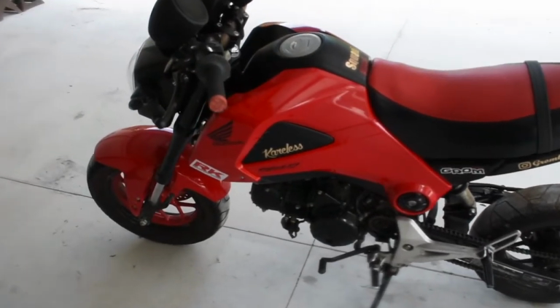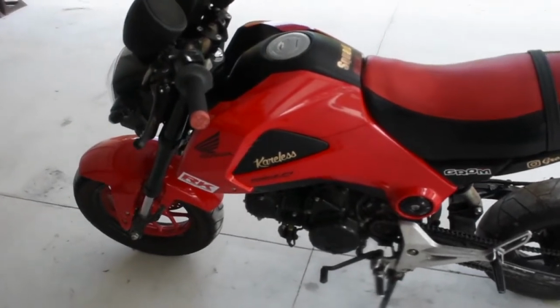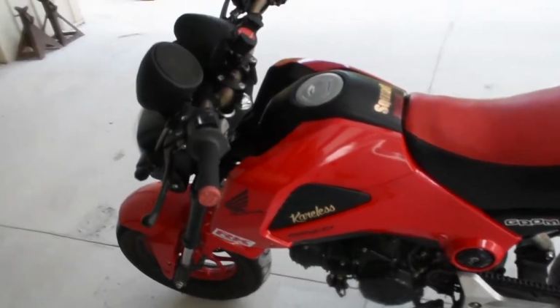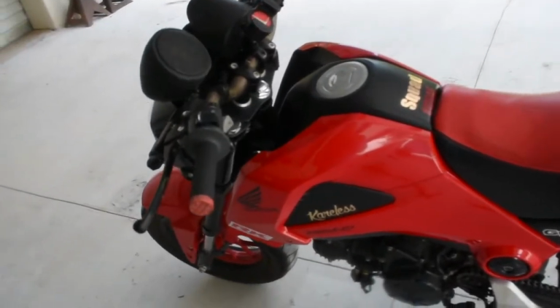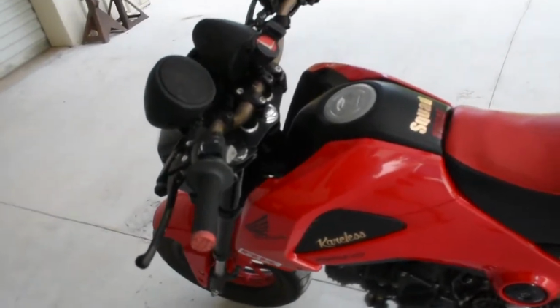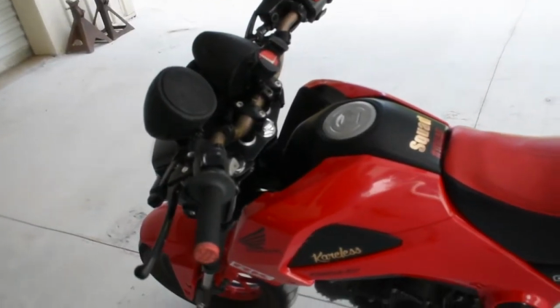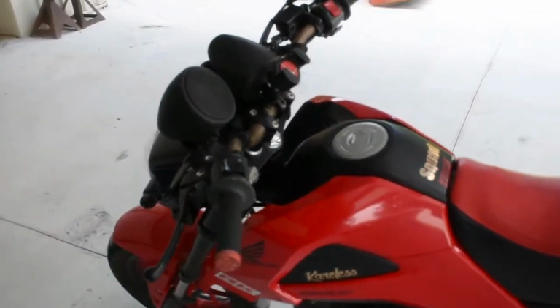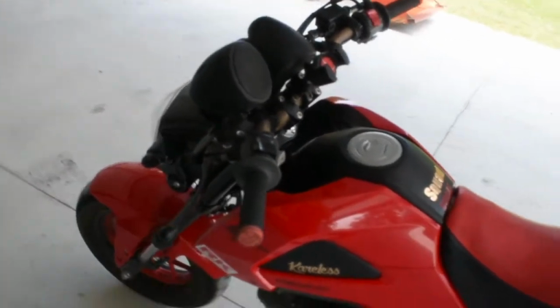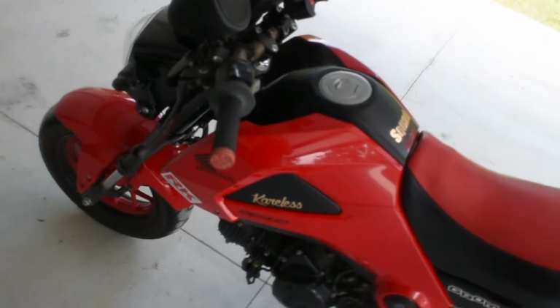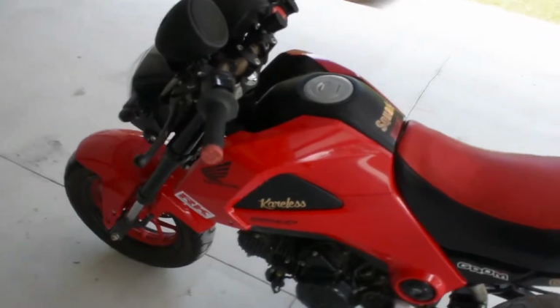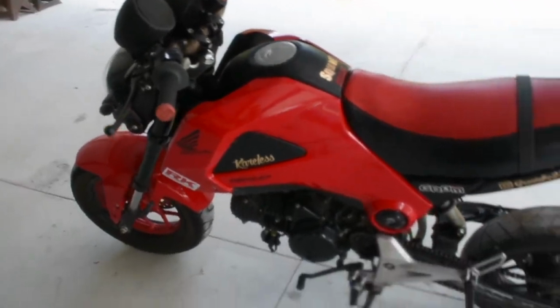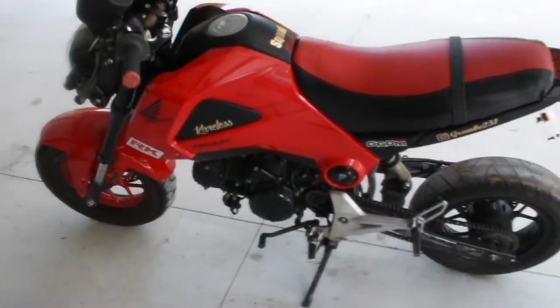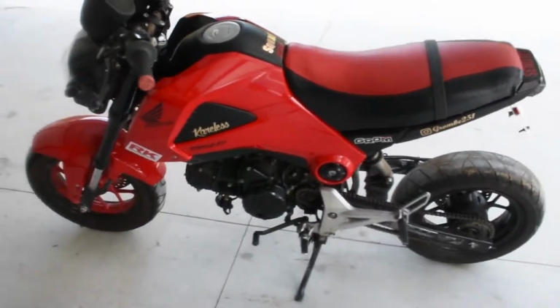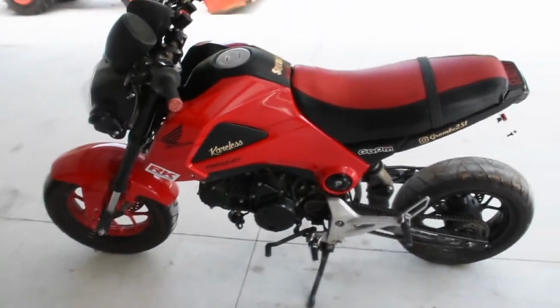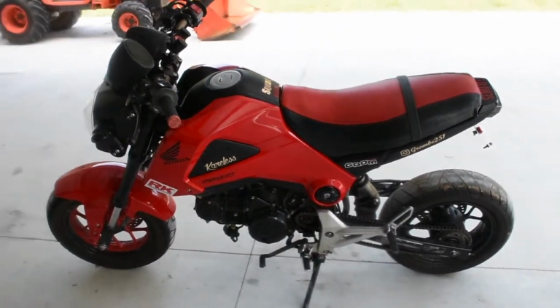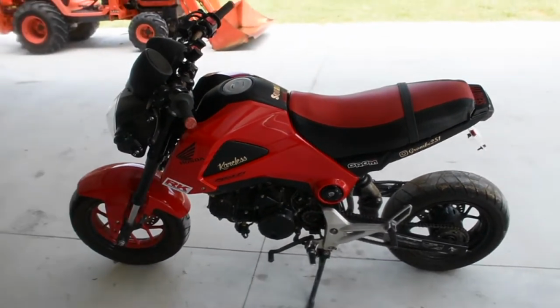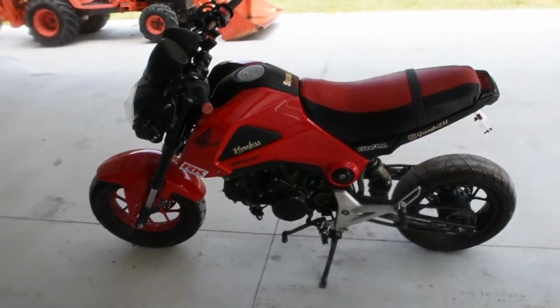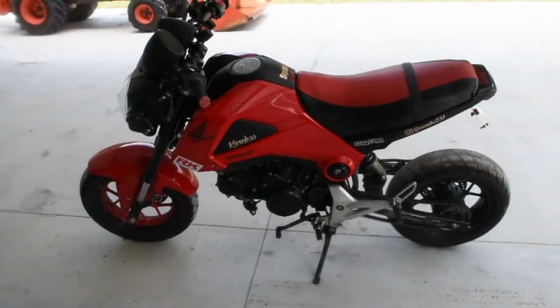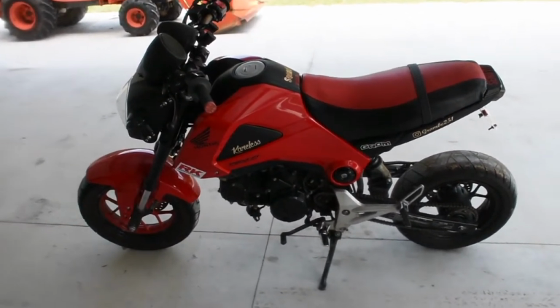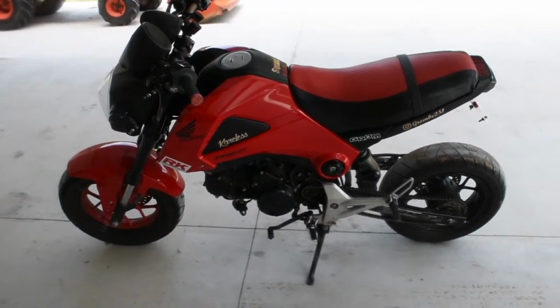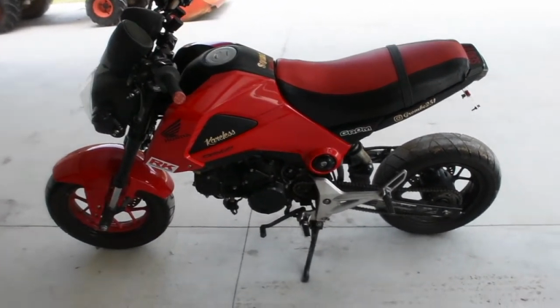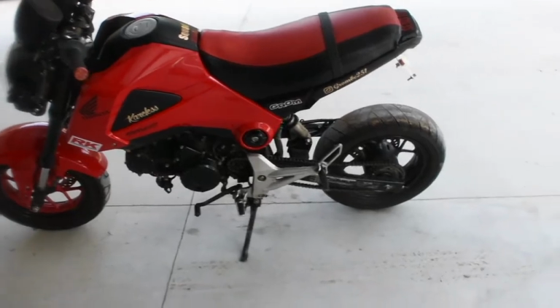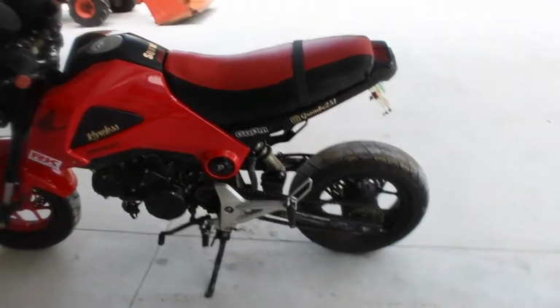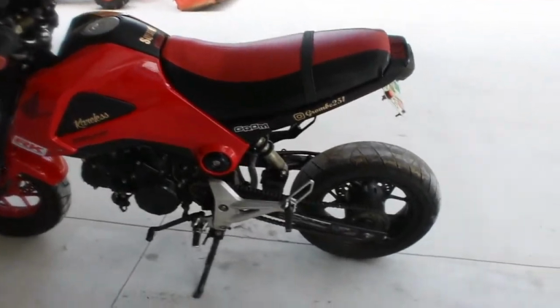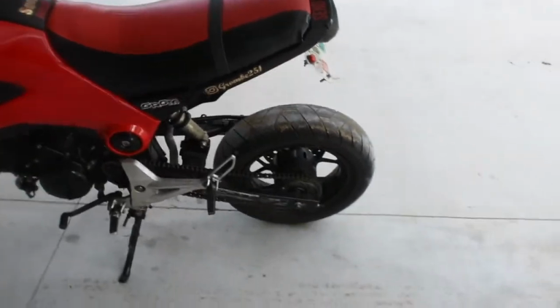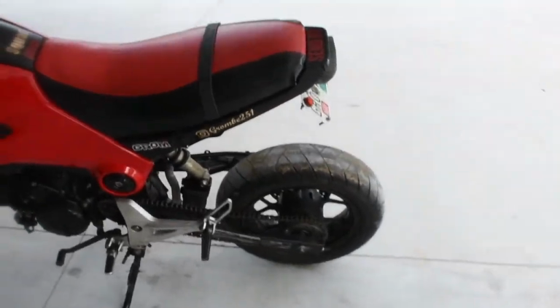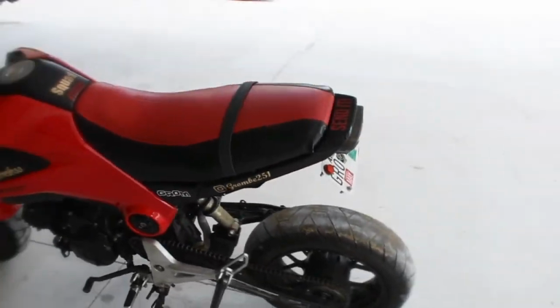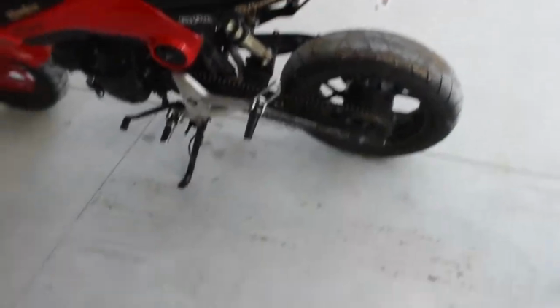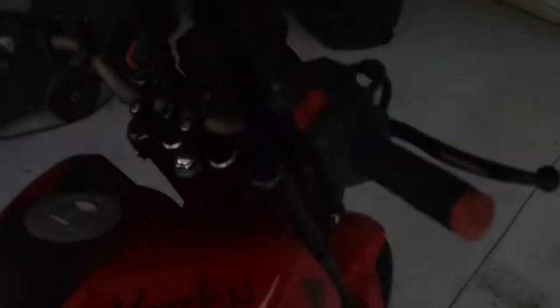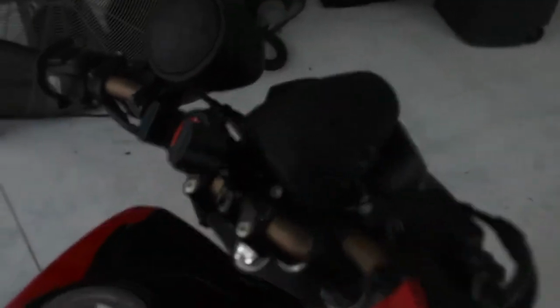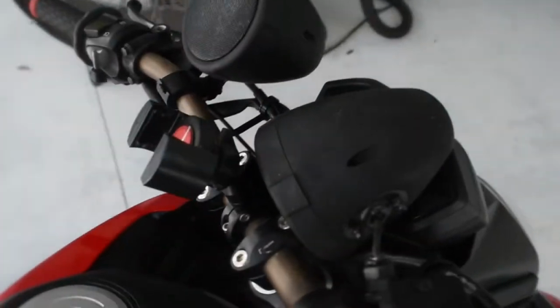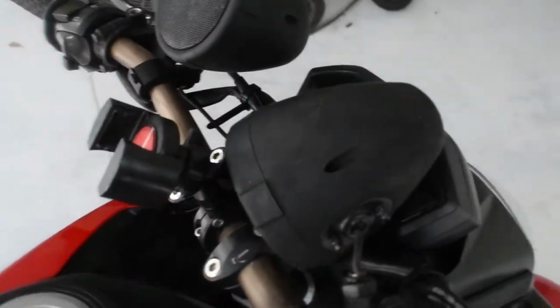What's up everybody, it's your boy Hunter aka Grom Bae. Today we're gonna take a look at possibly the jankiest Grom that ever did exist. Let's get started.